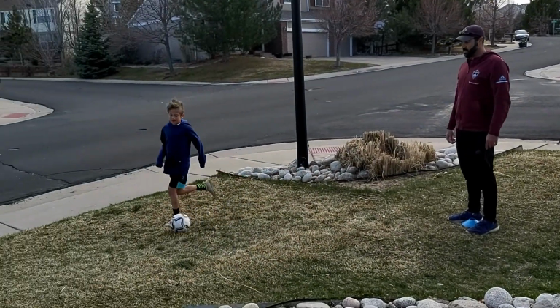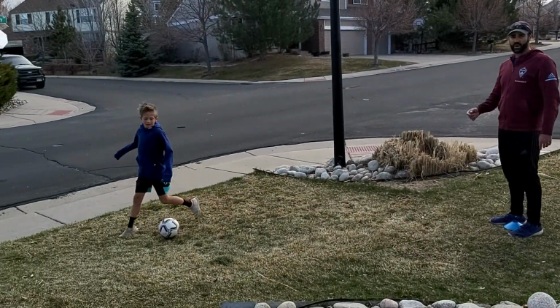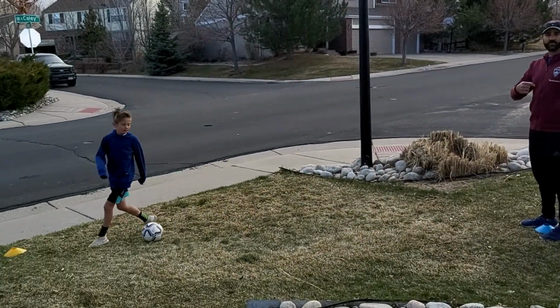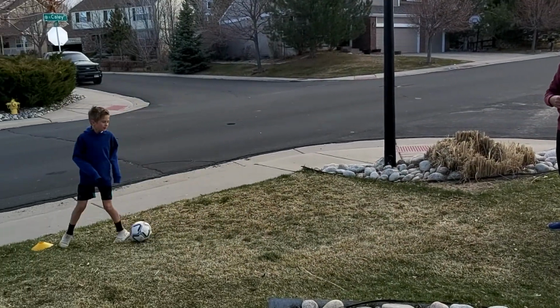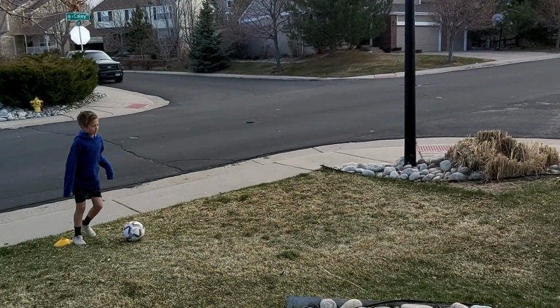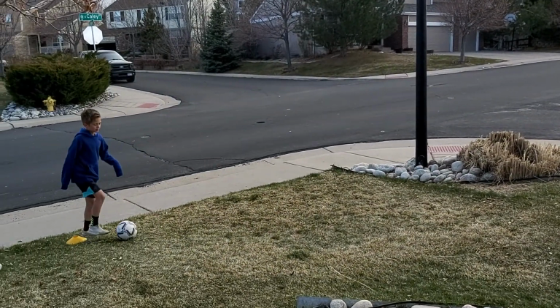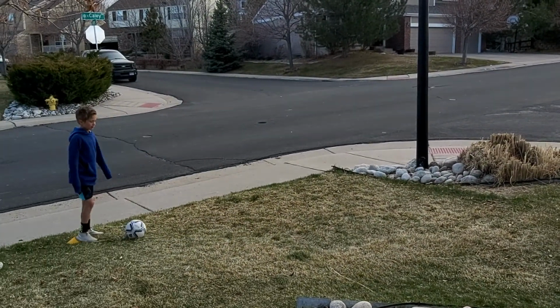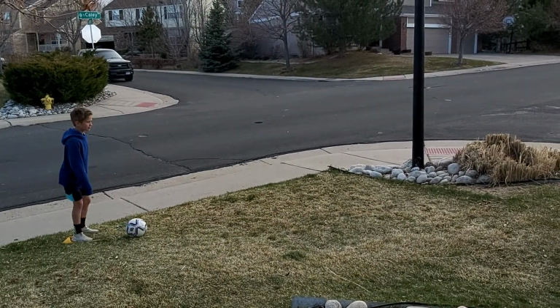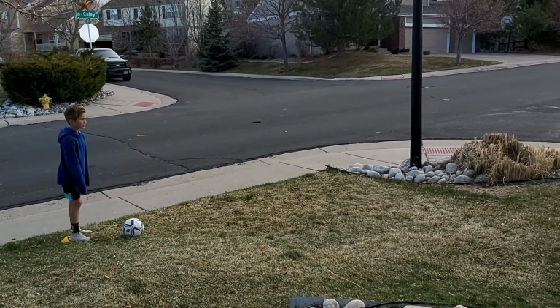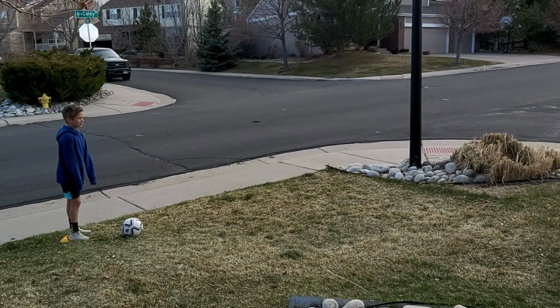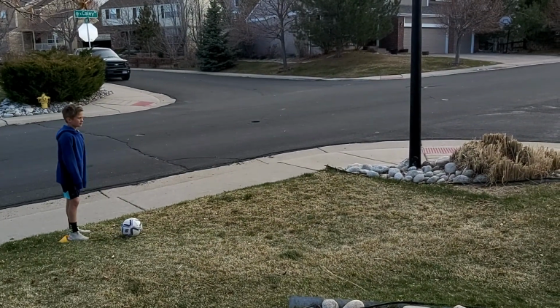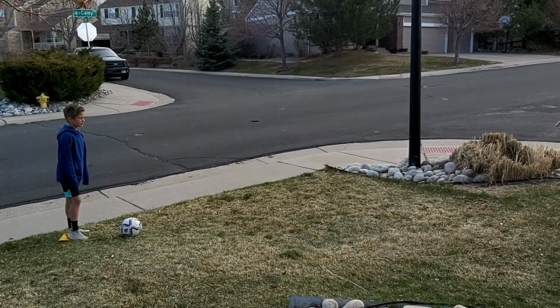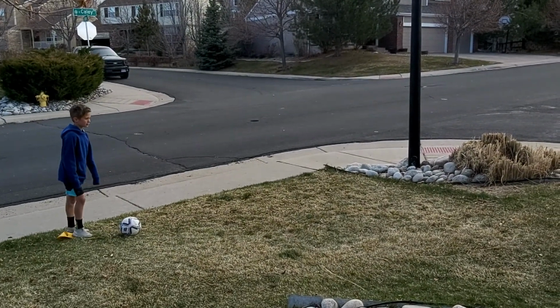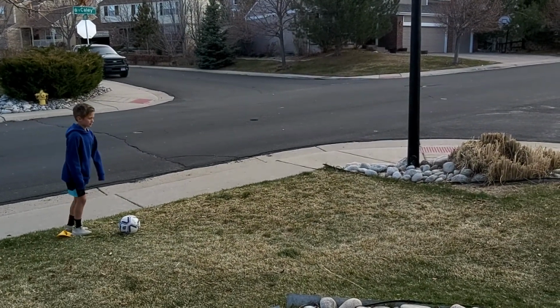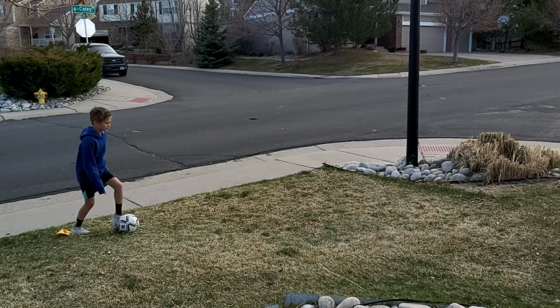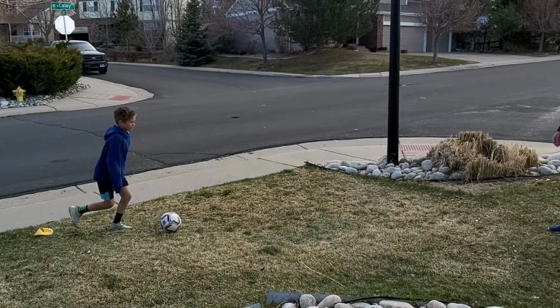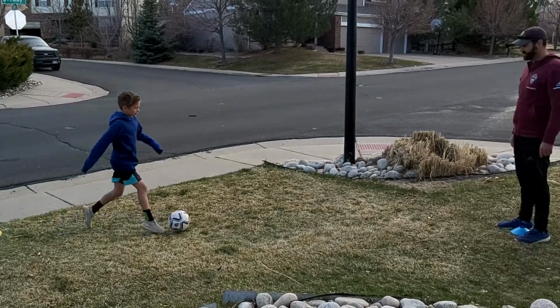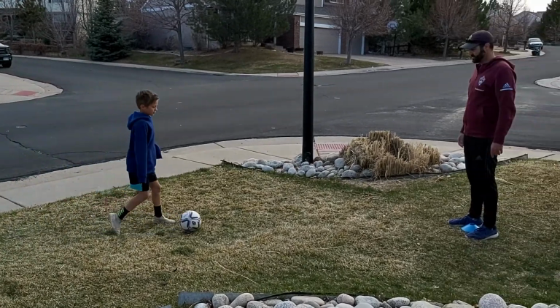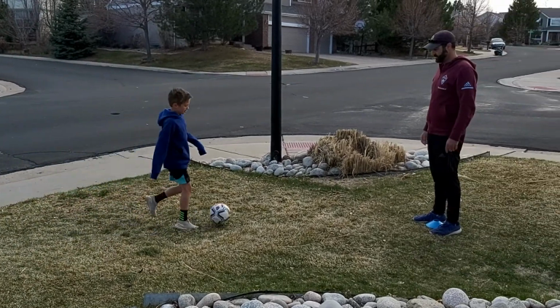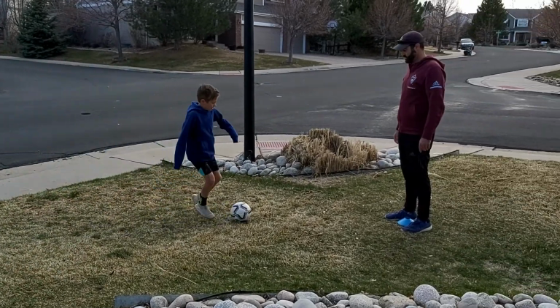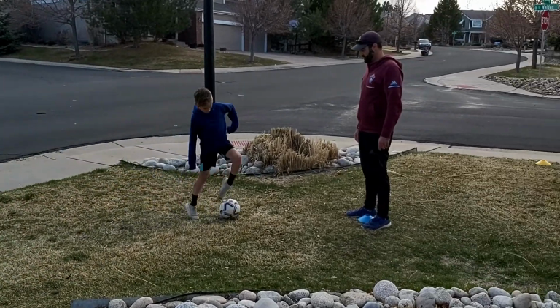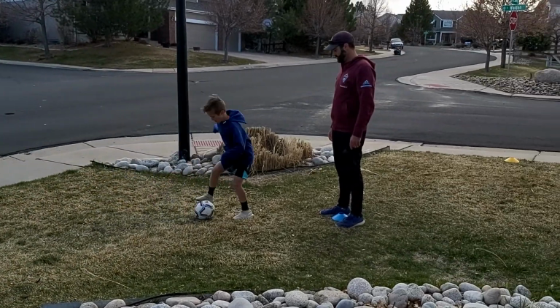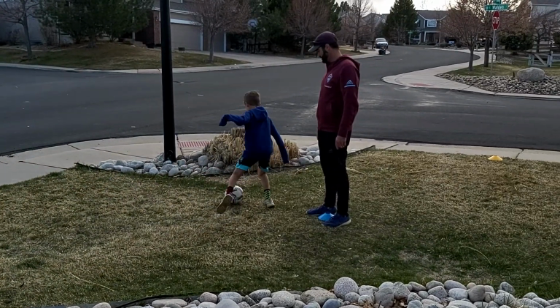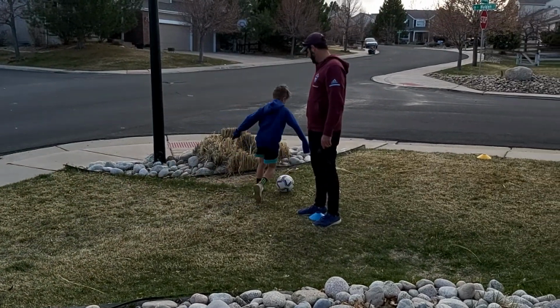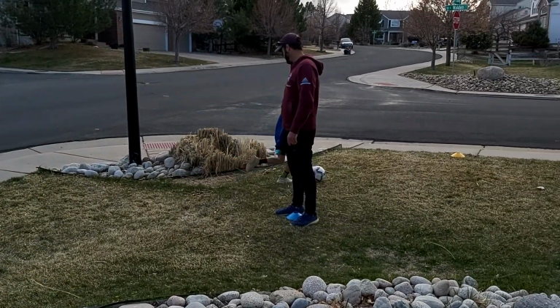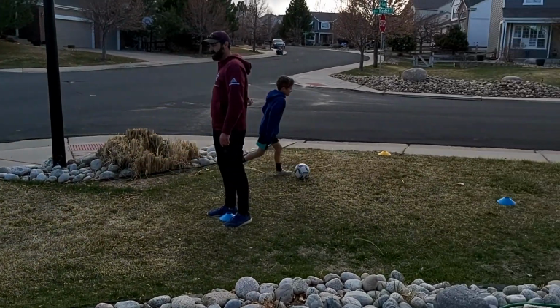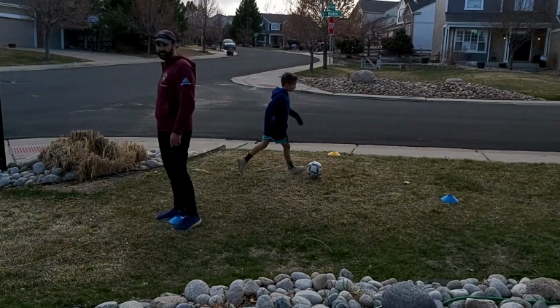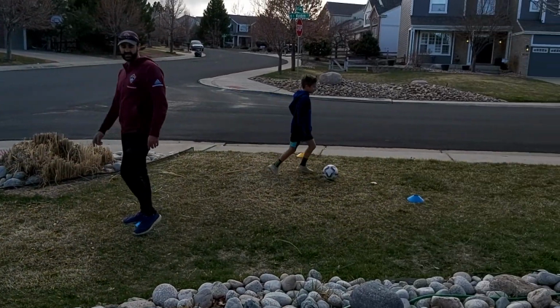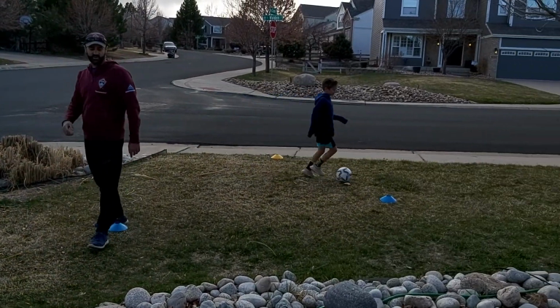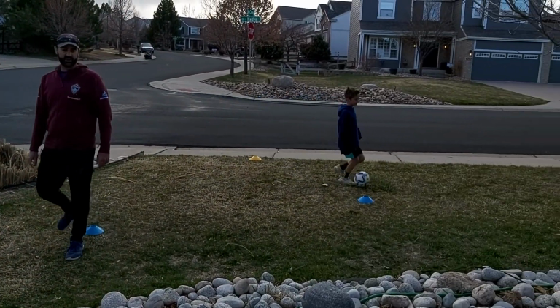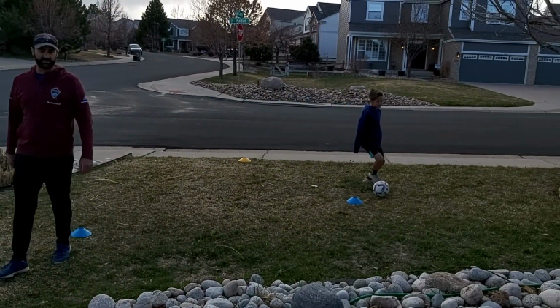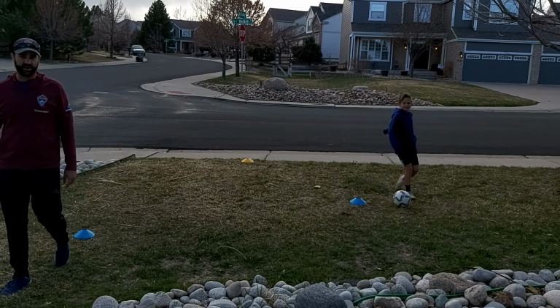Alright, whatever move you decide to do, make sure you do it with both feet. Last one, Sammy — other foot. Outside, take it away so I can't reach the ball.